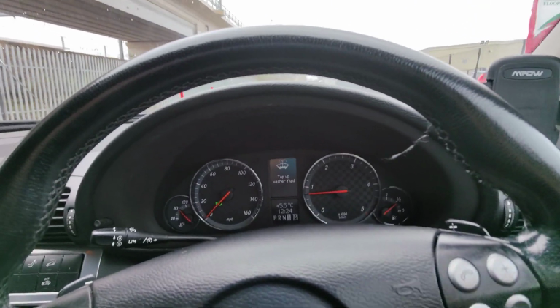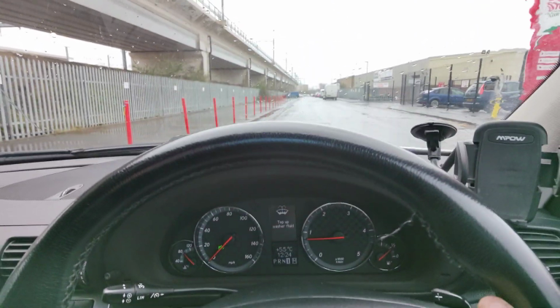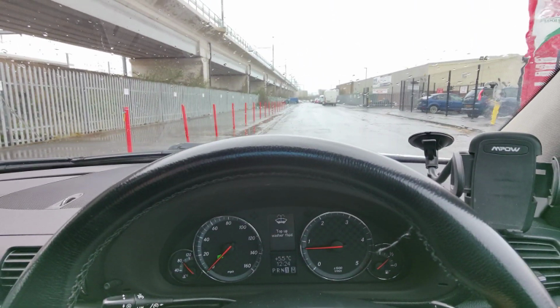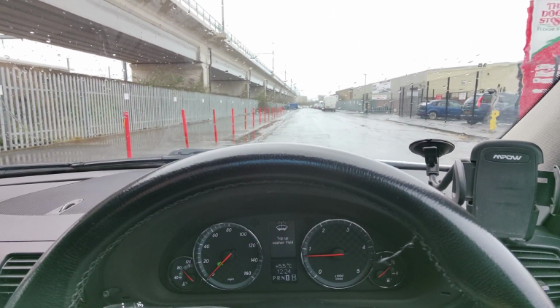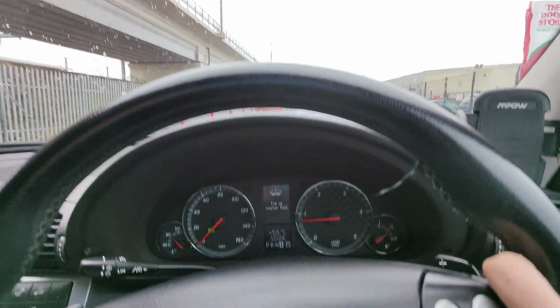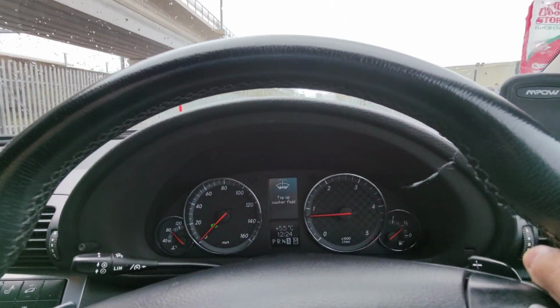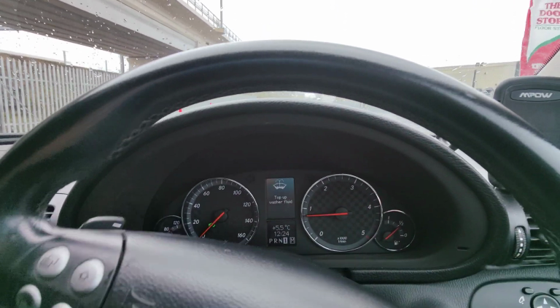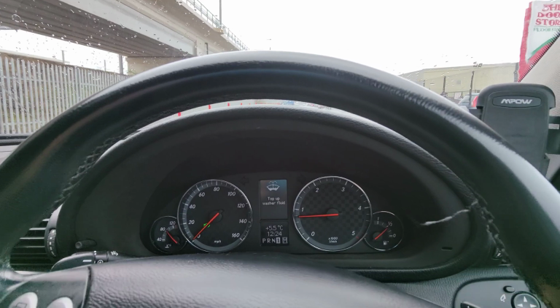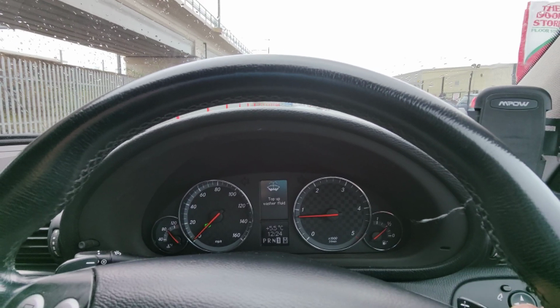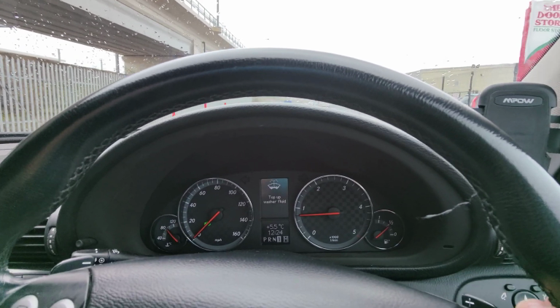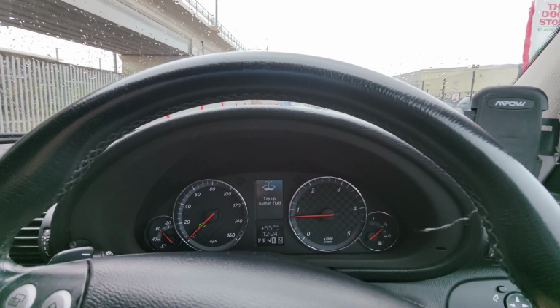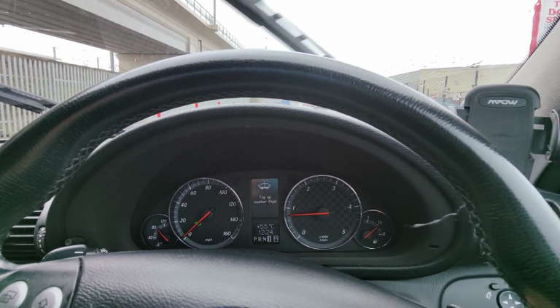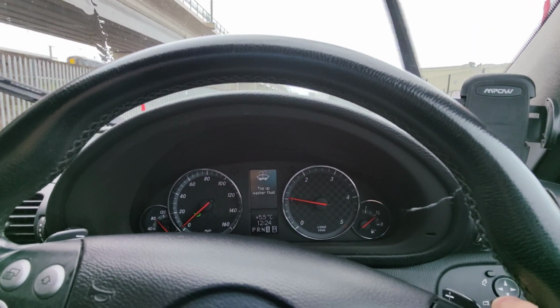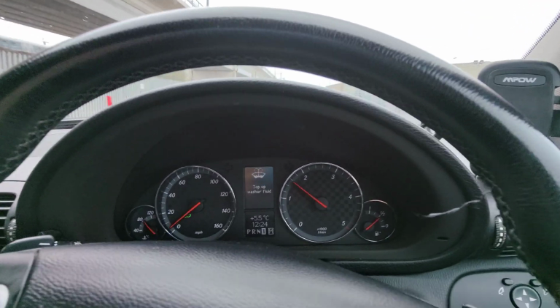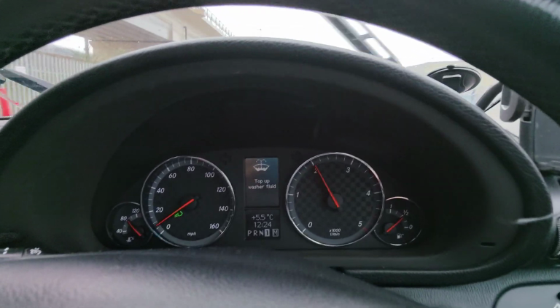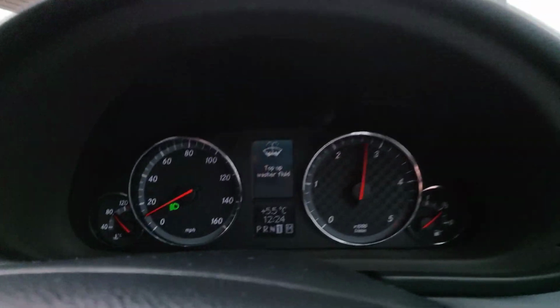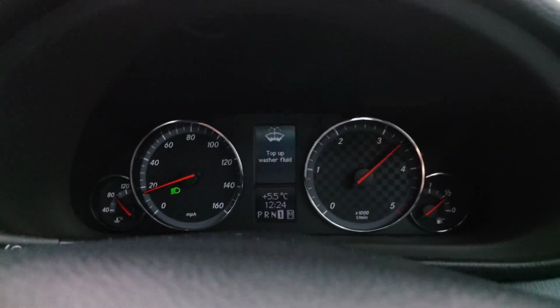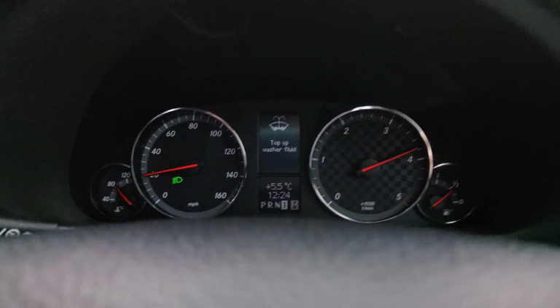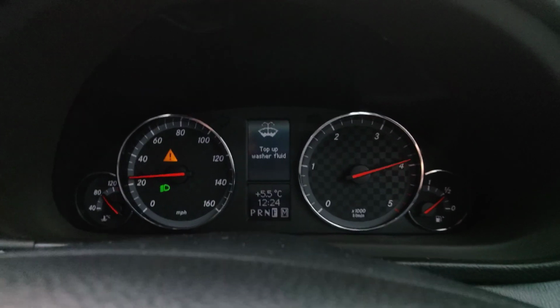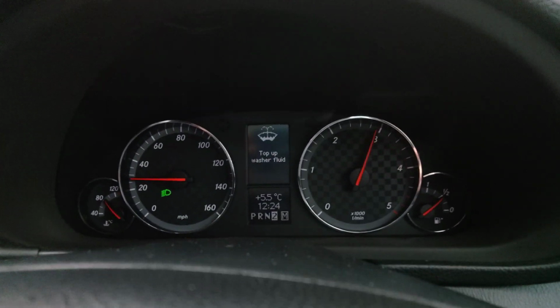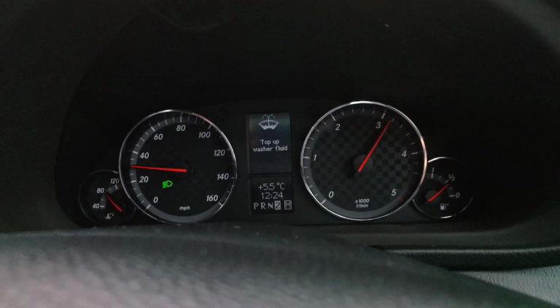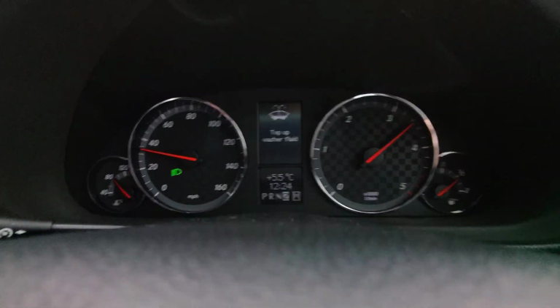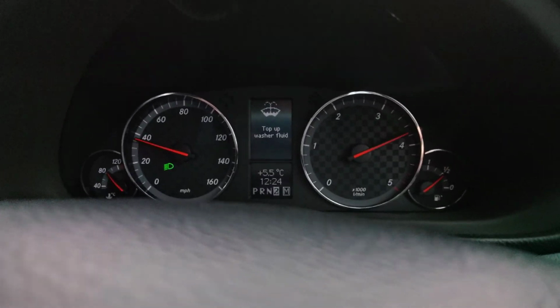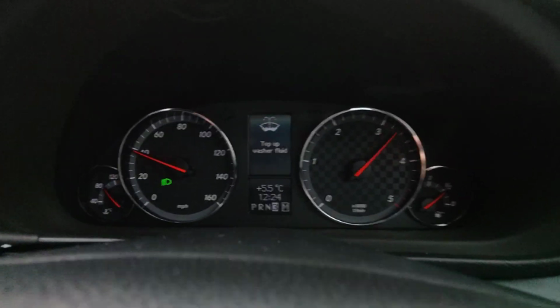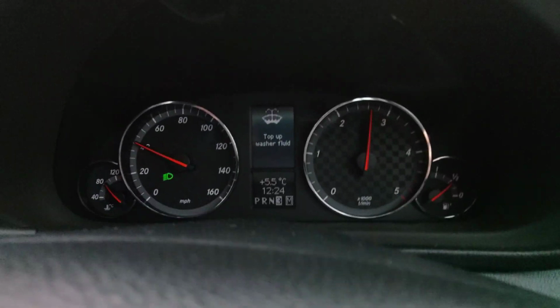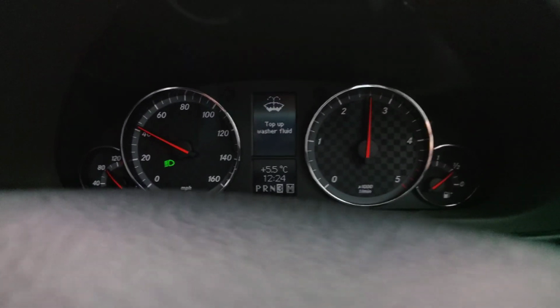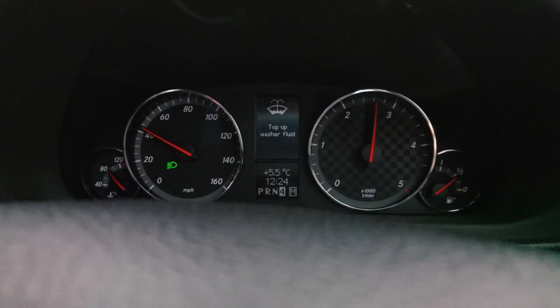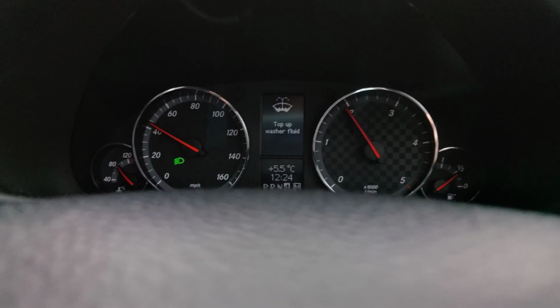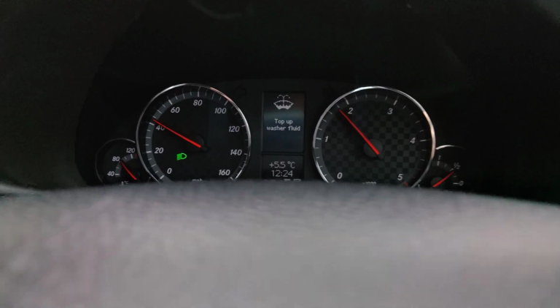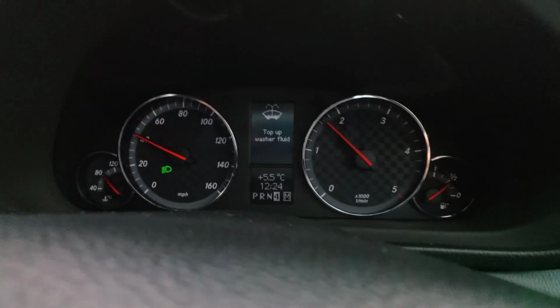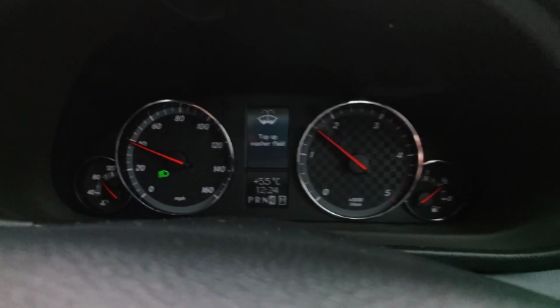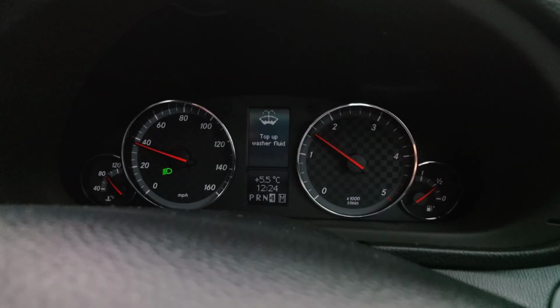I'm just waiting for the cars over there to disappear, and then I will floor it. Let's go. There we go.